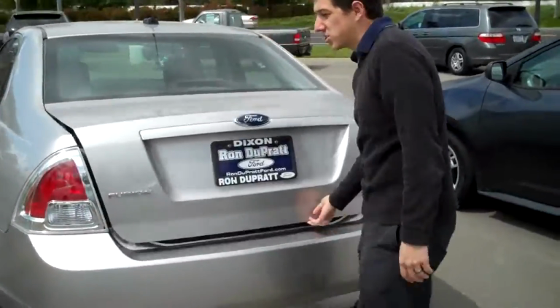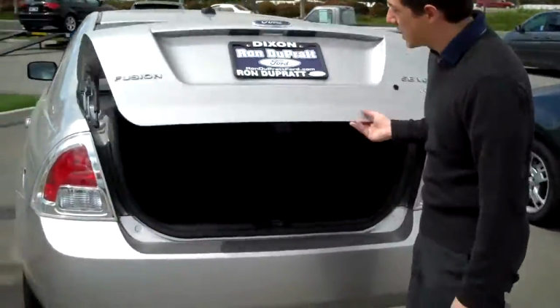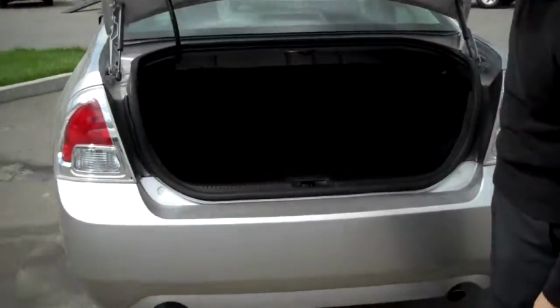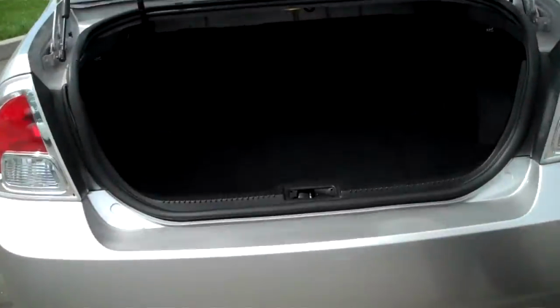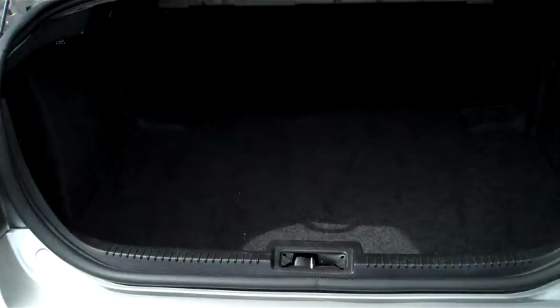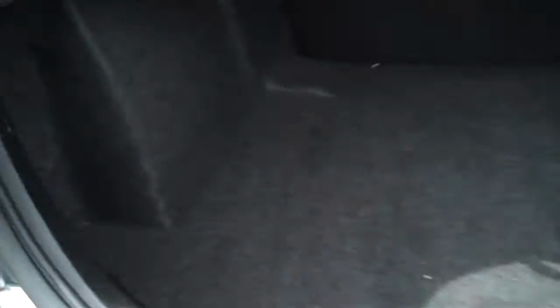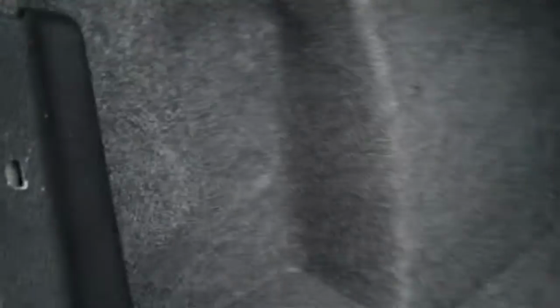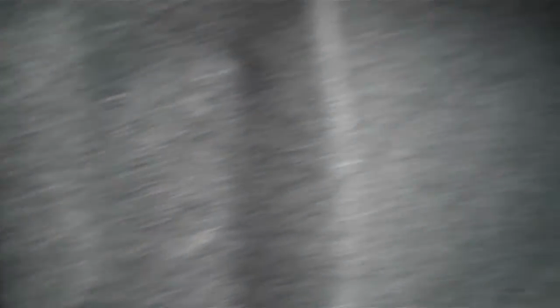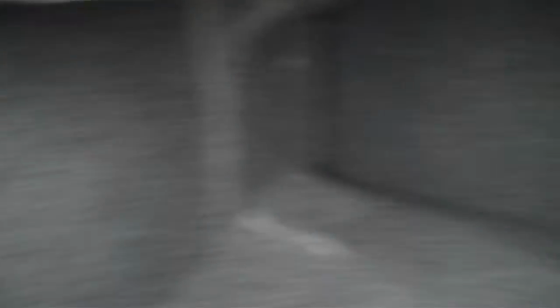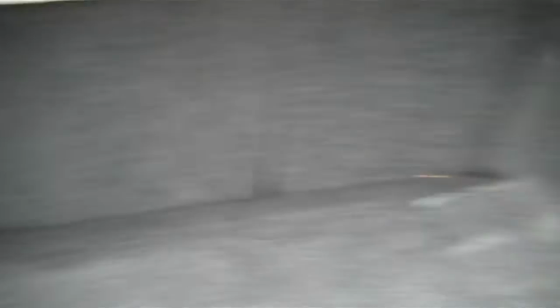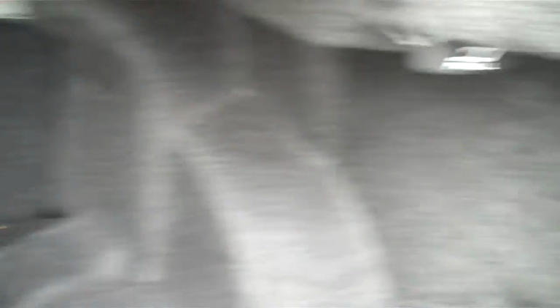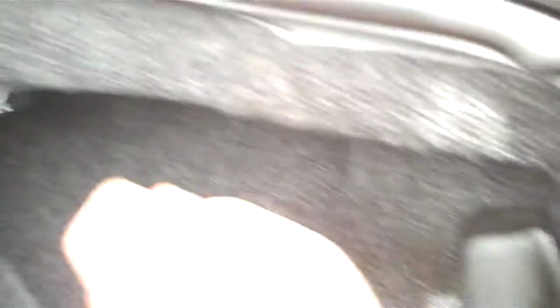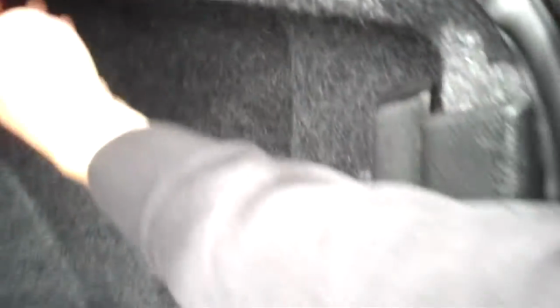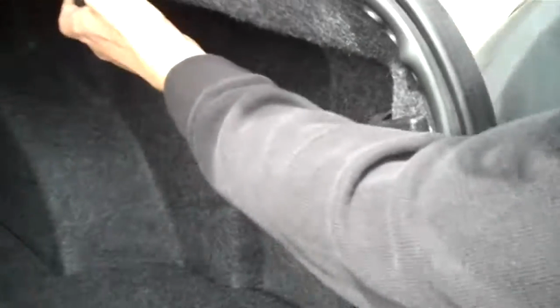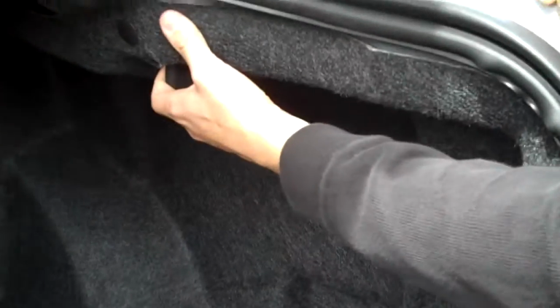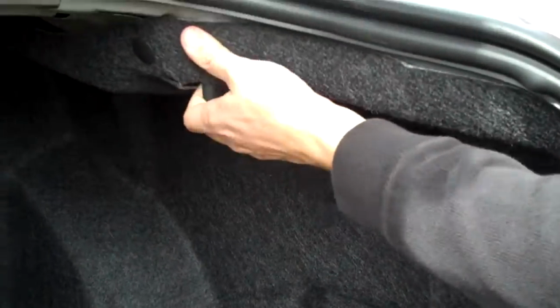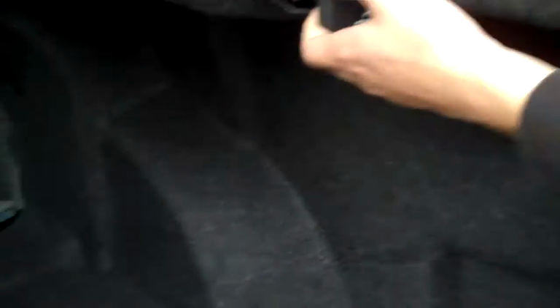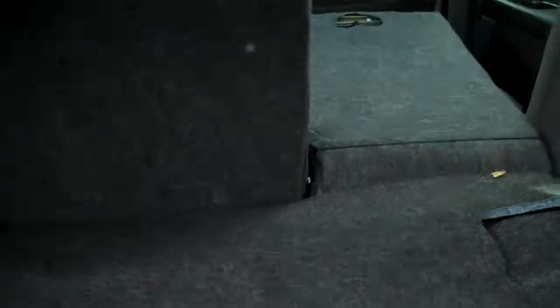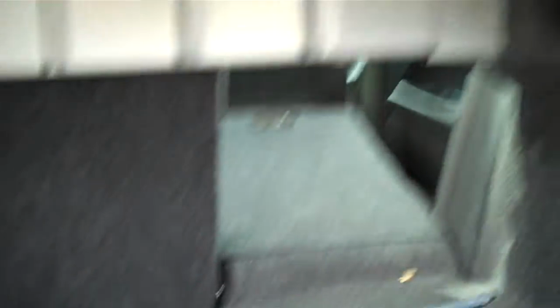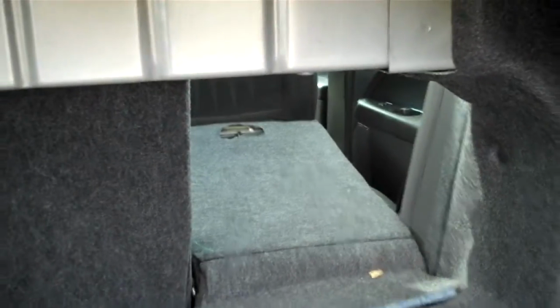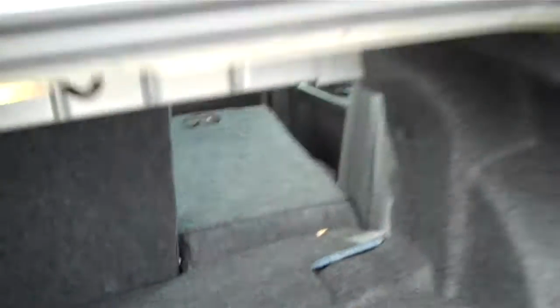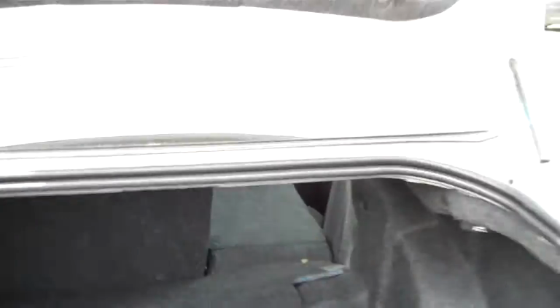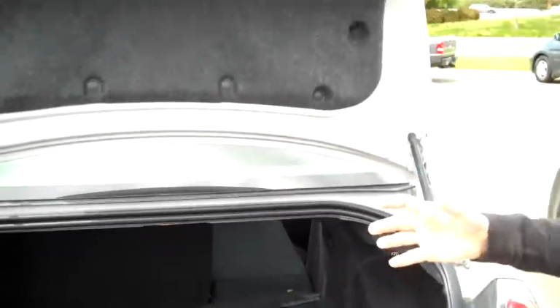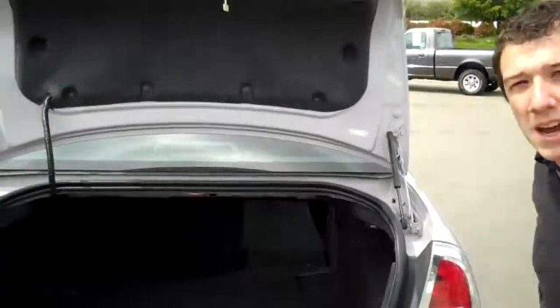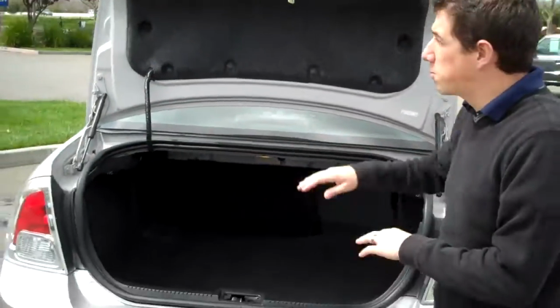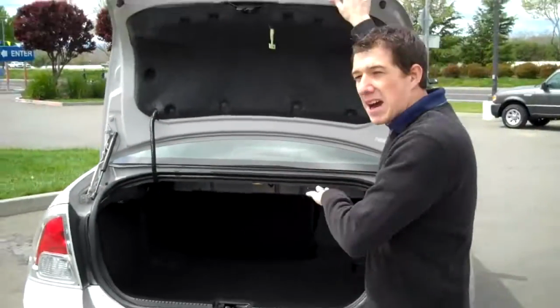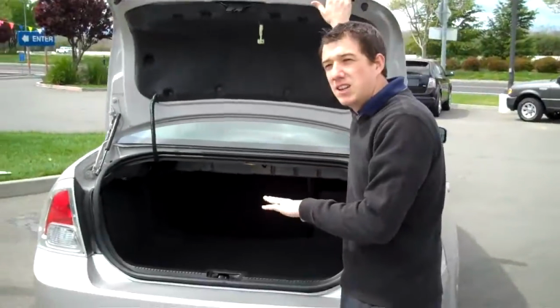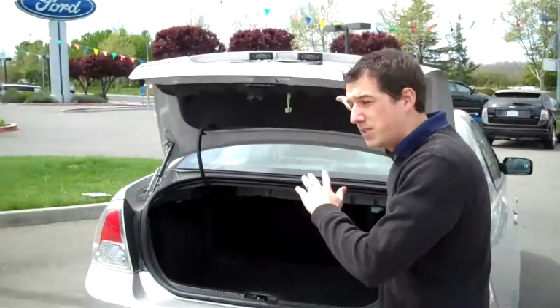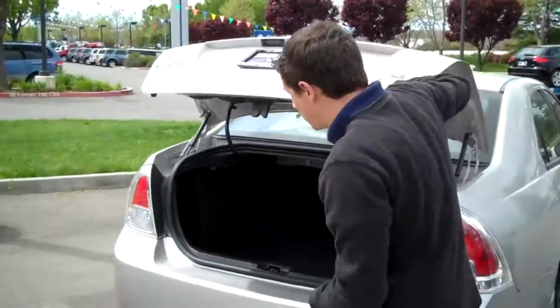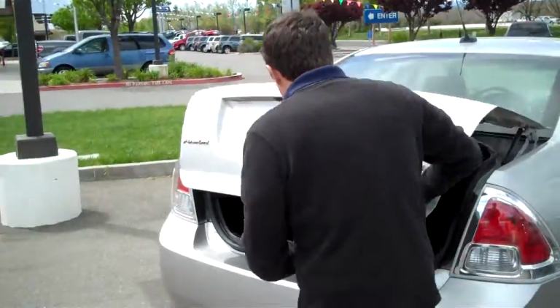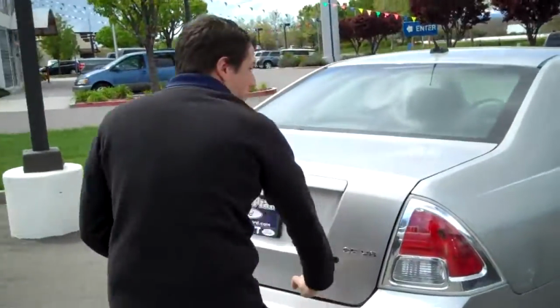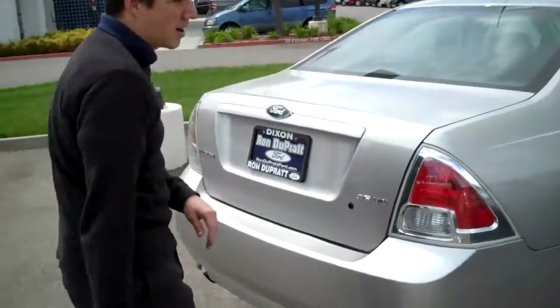Also, check this out — look how much trunk space you have. That's a lot of cargo space for whatever you need to do. And here's the best part: pull this handle. Check that out — seat's full down, easy access. You don't have to run back and forth between the back seat and here. You just pull it down and you're ready to go.